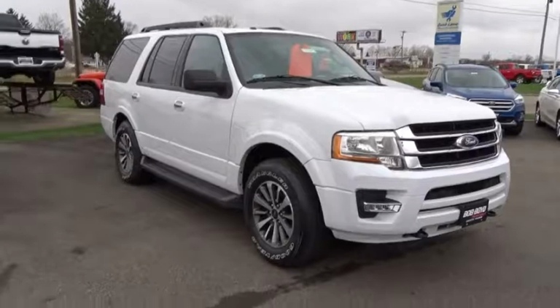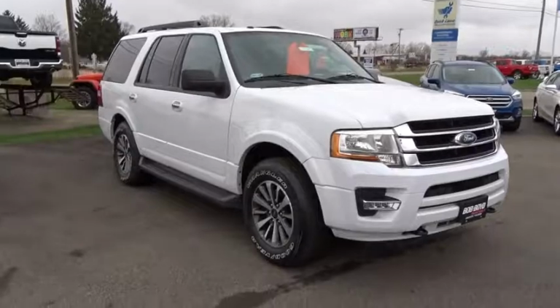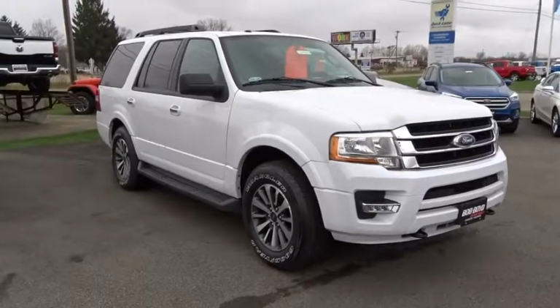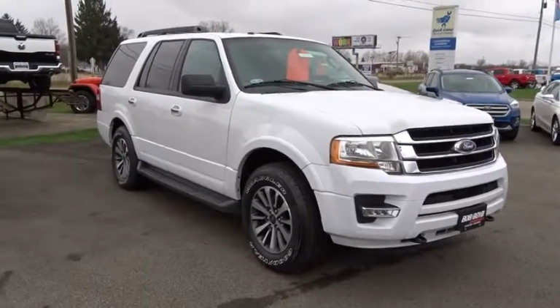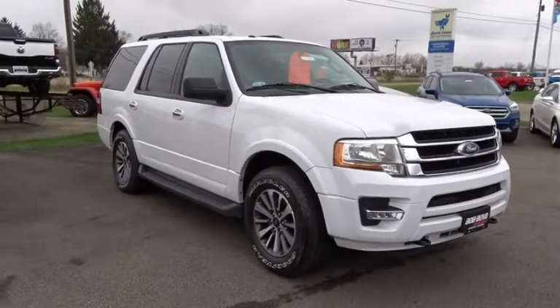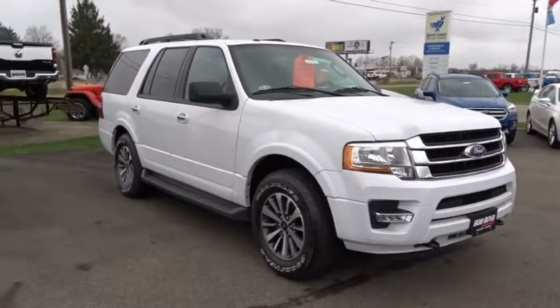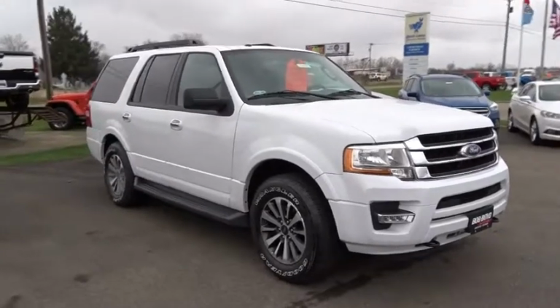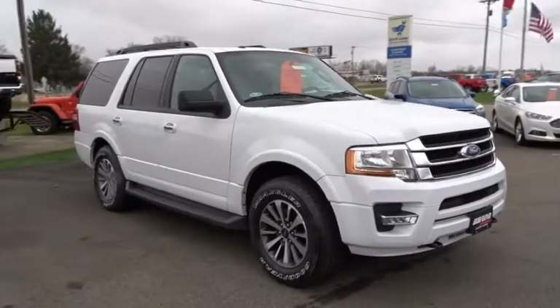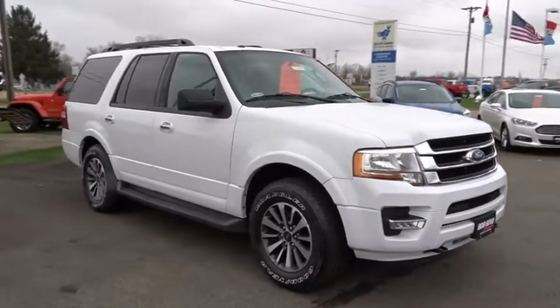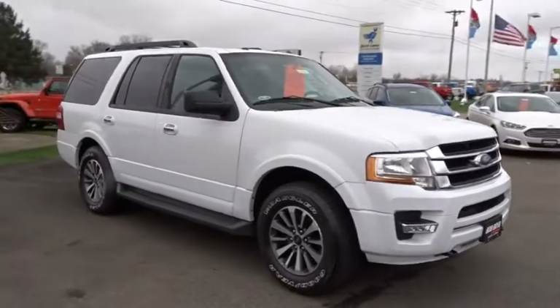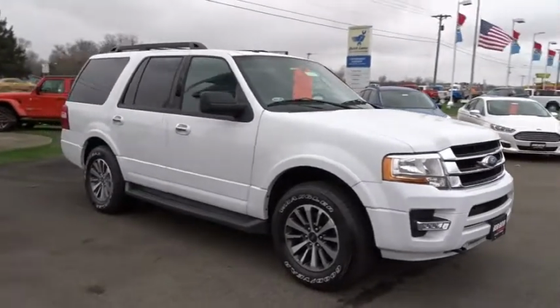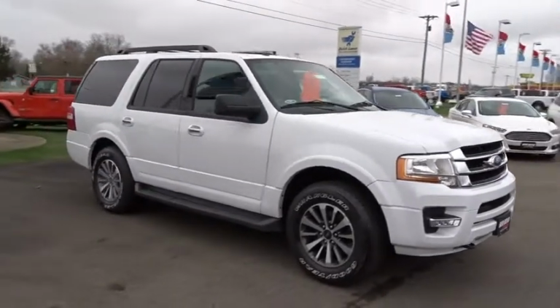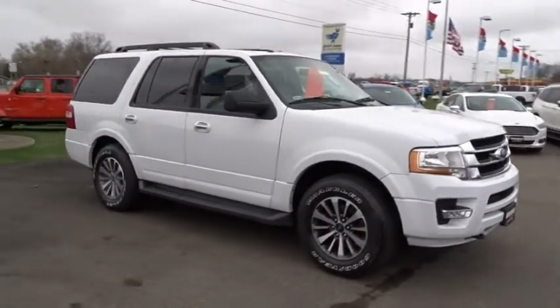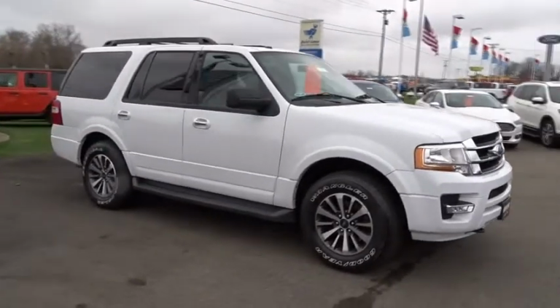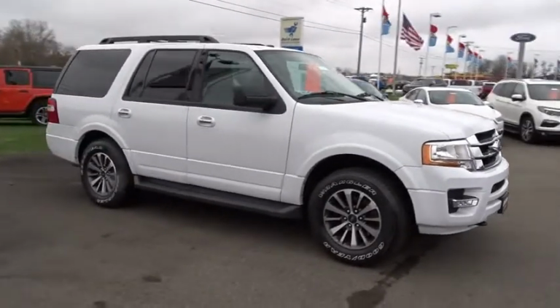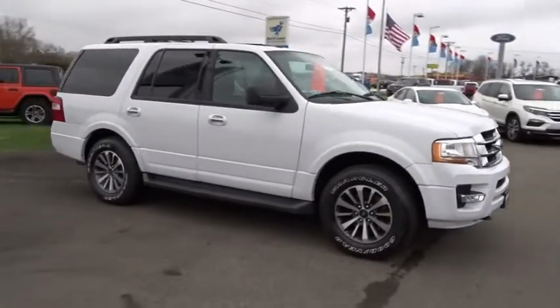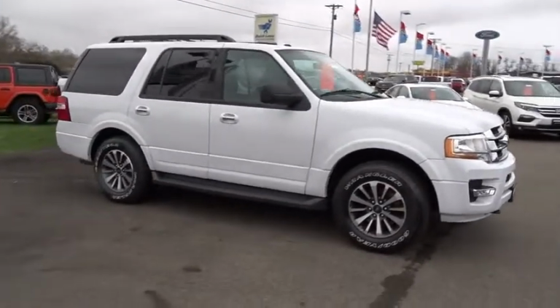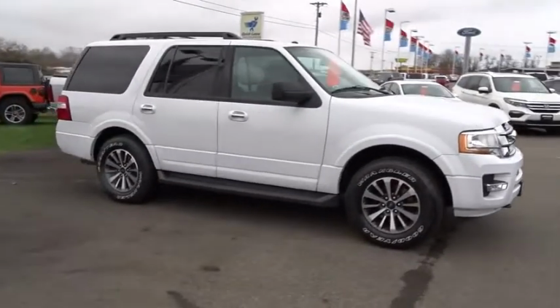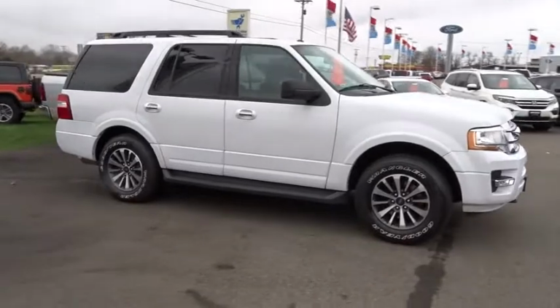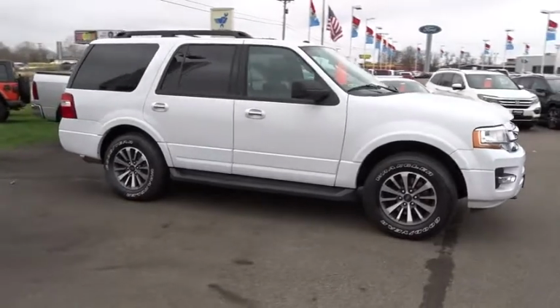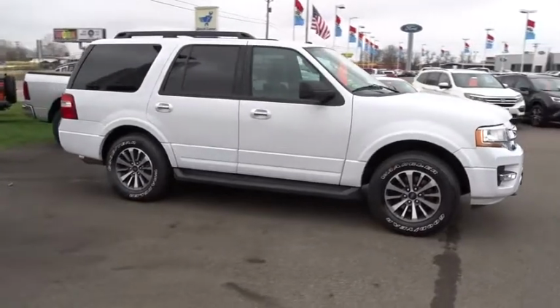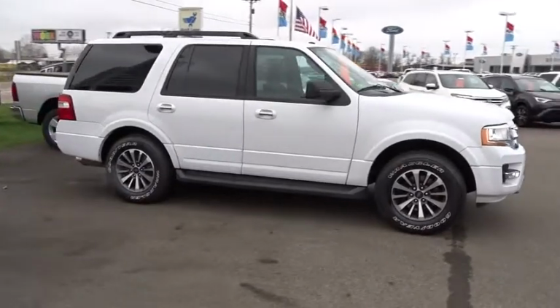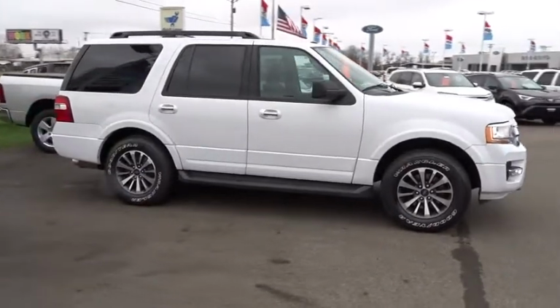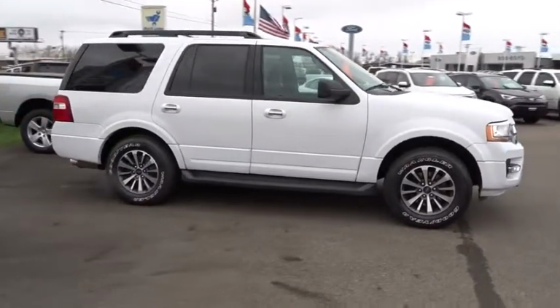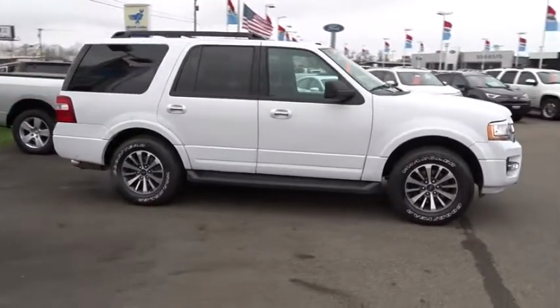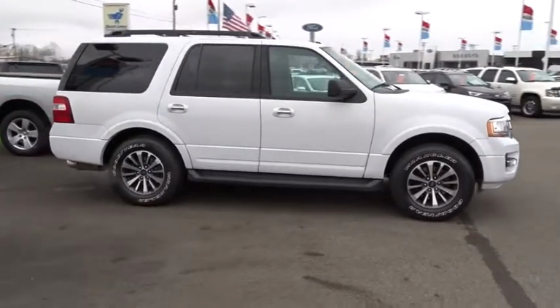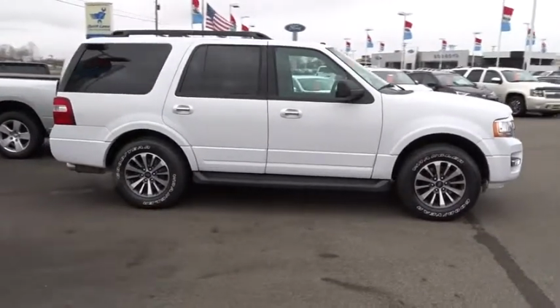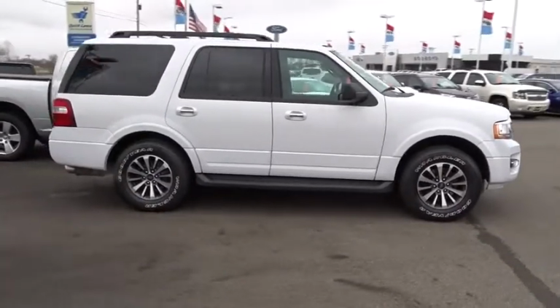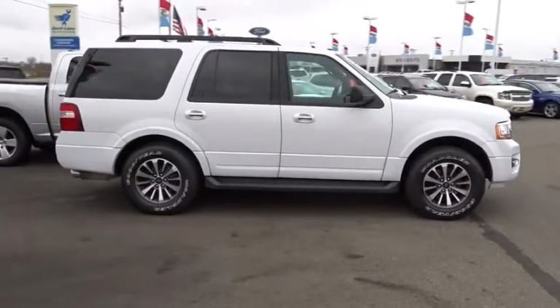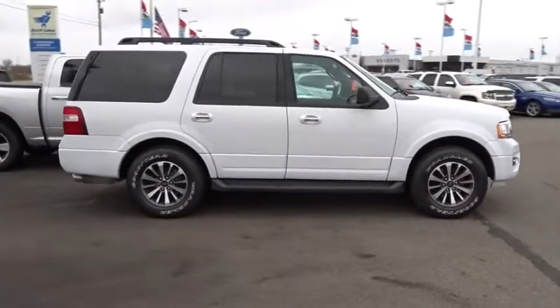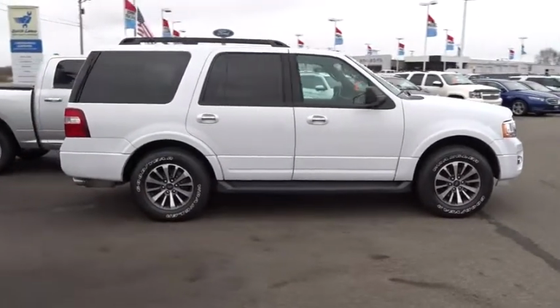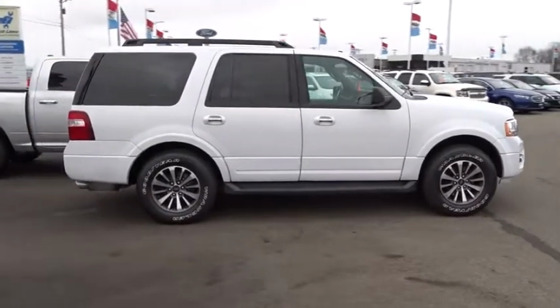The 2015 Ford Expedition. Powerful, controlled, resourceful. Expedition. This vehicle has less than 70,000 miles.